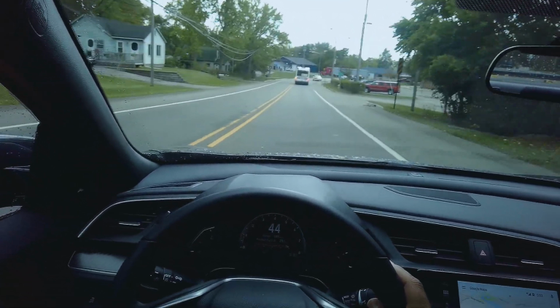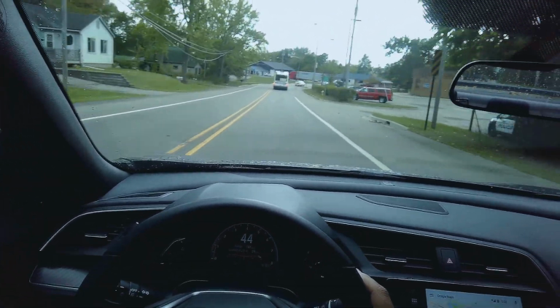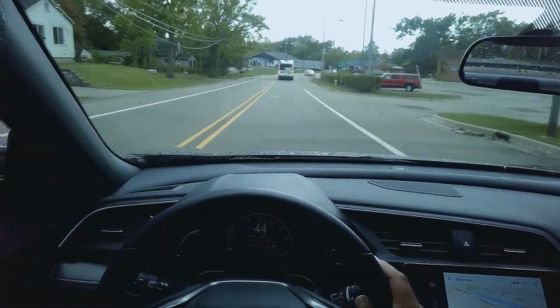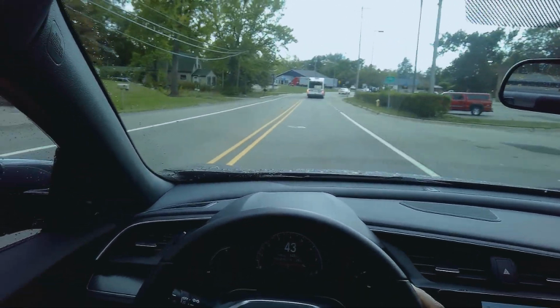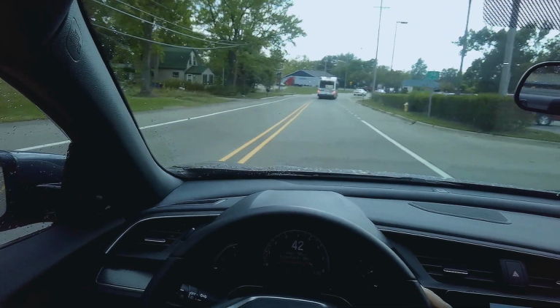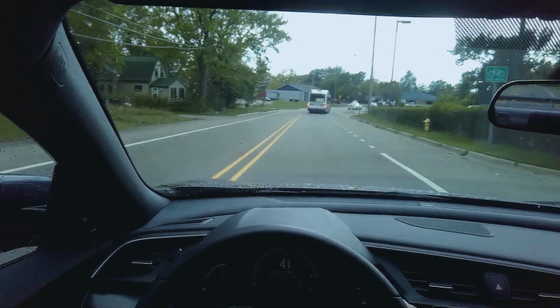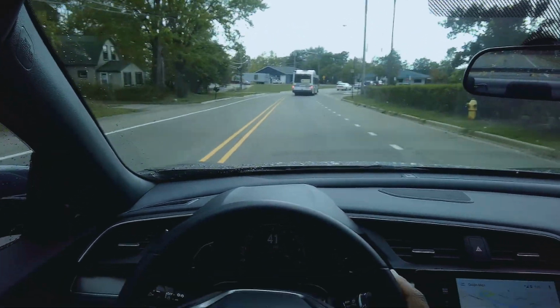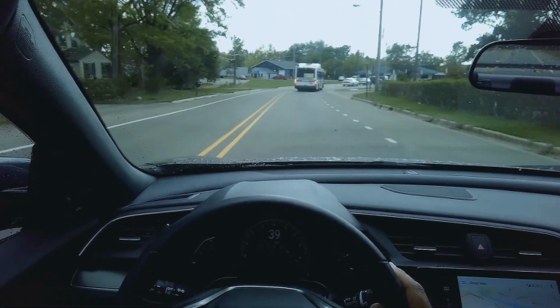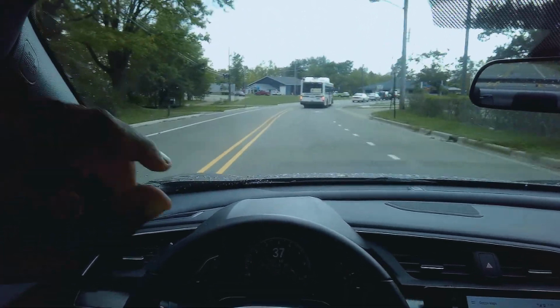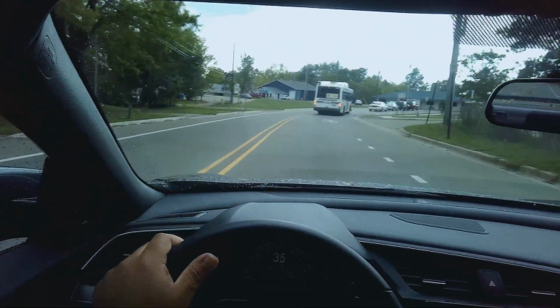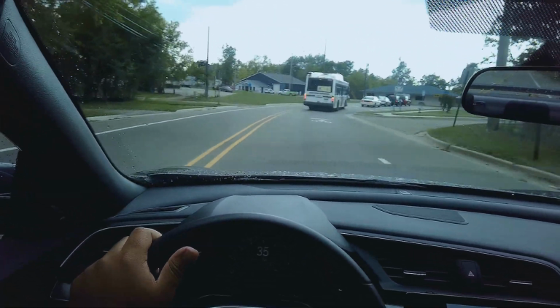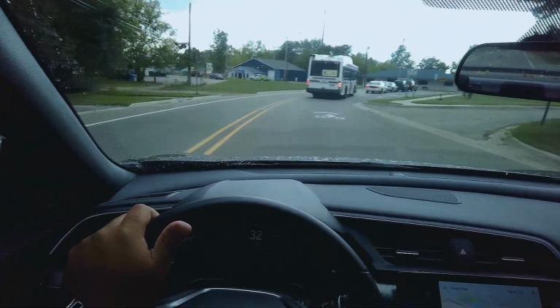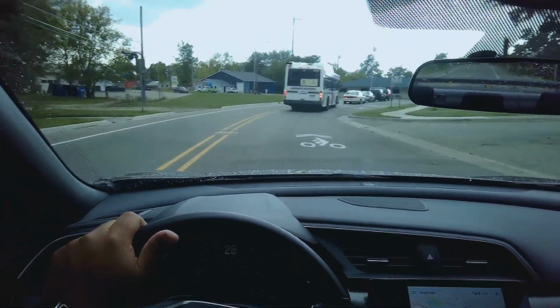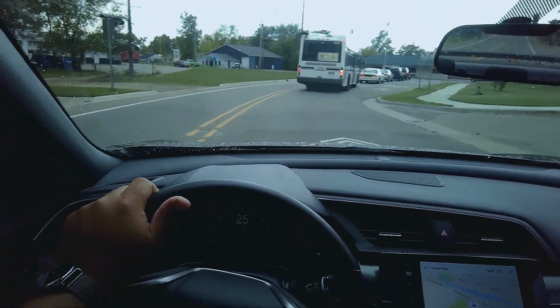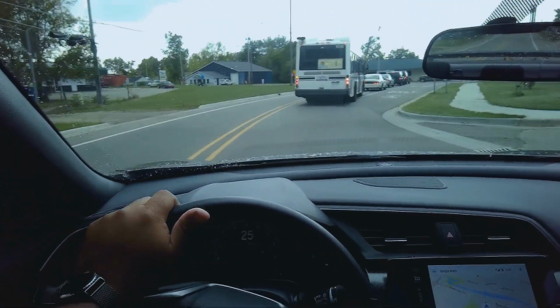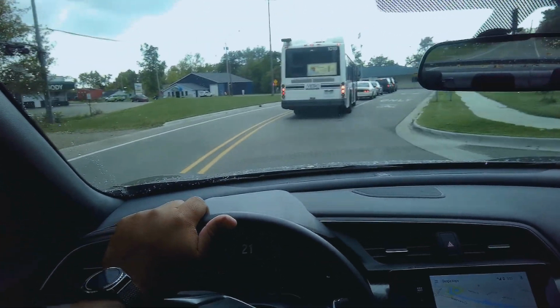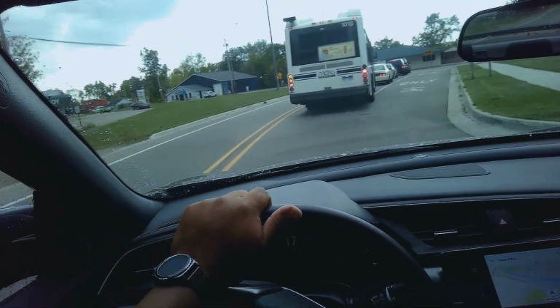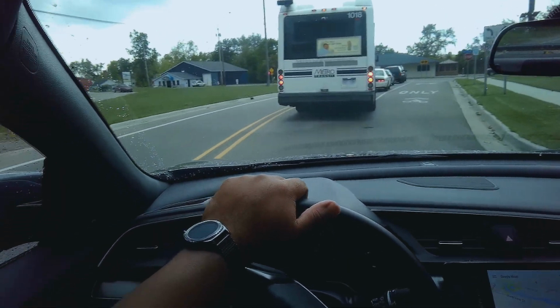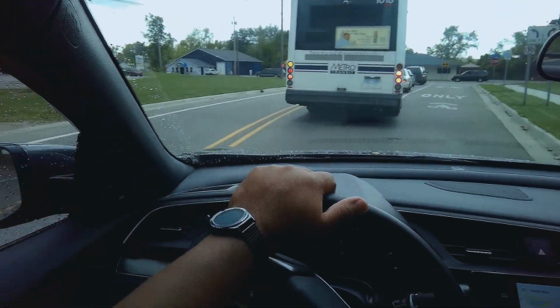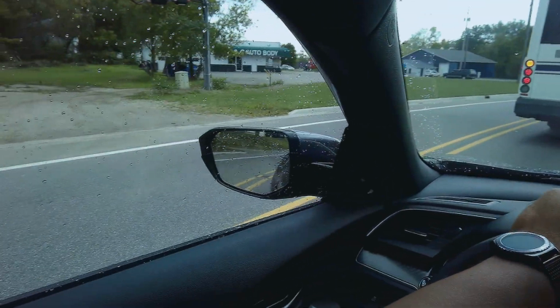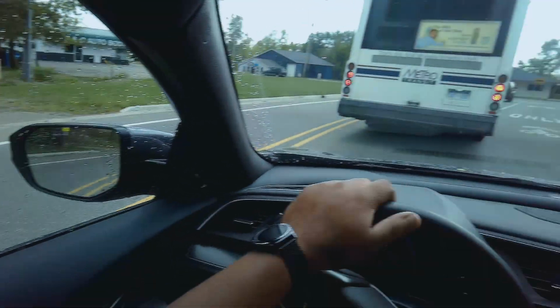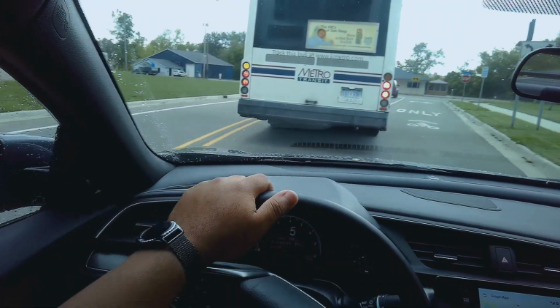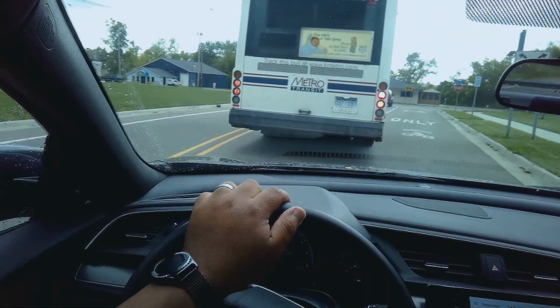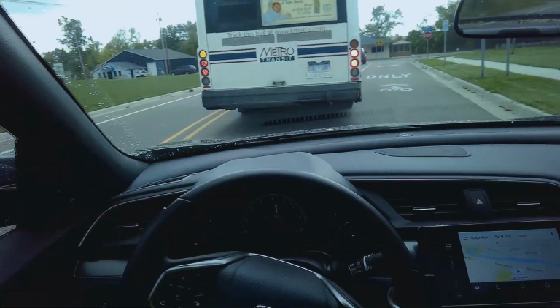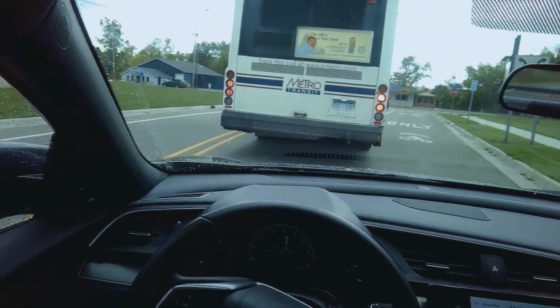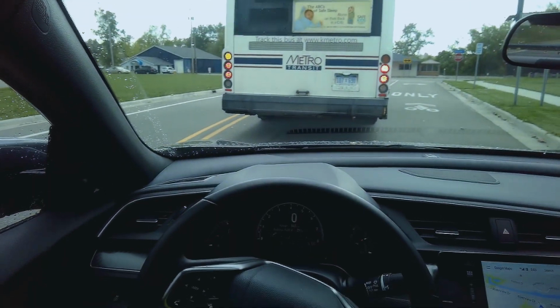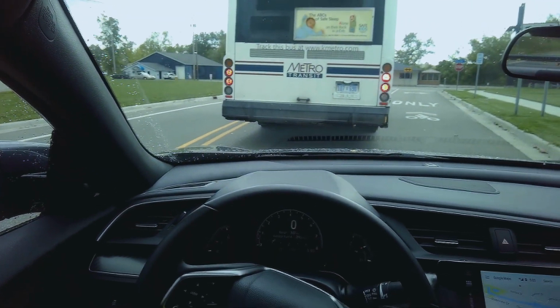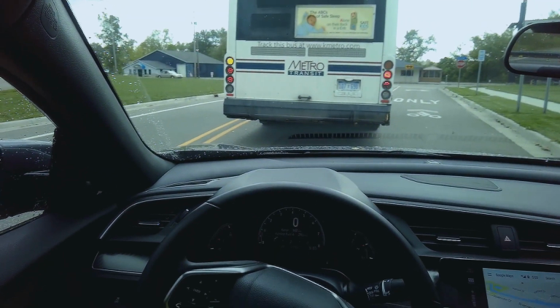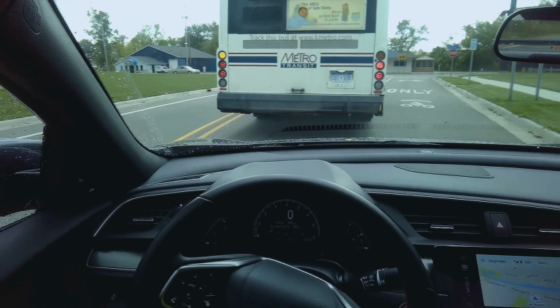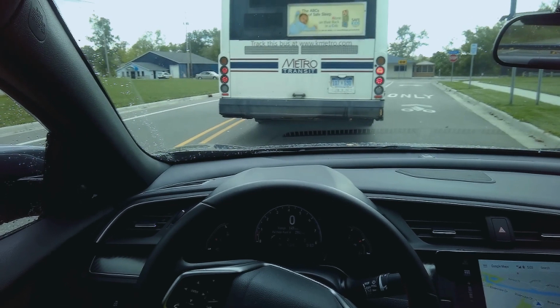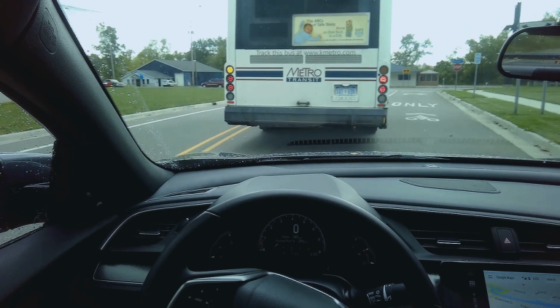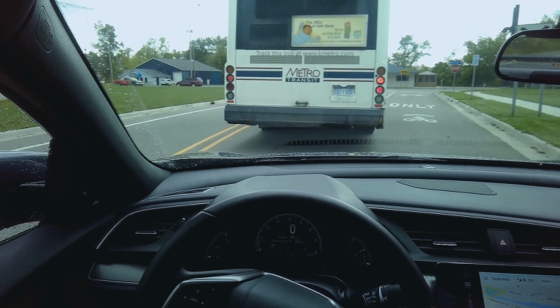By the way, you can take pictures with this too. You can take pictures while you're doing video, and you can also take pictures while you're in so-called standby mode. Let me try to do one right now — I'm behind a bus. I think you double-click to take a photo.